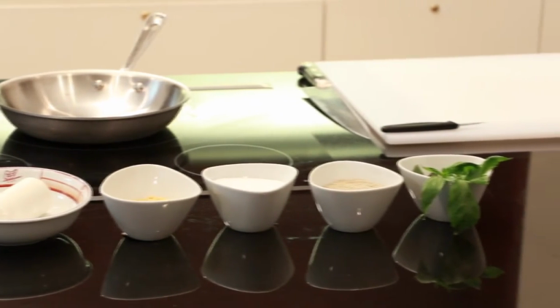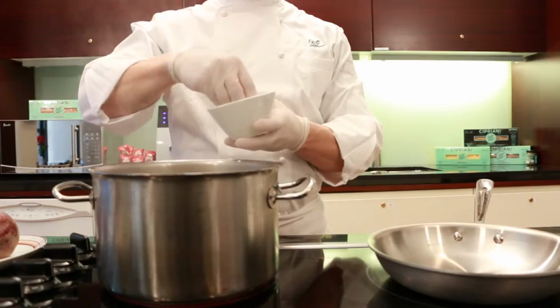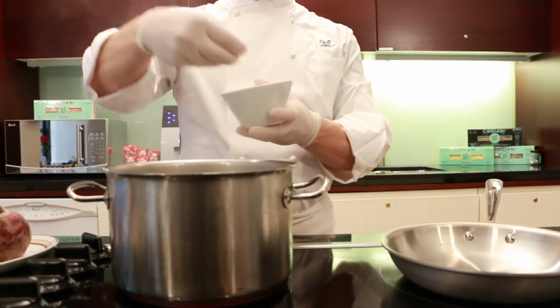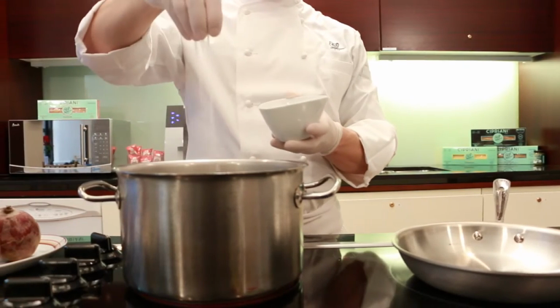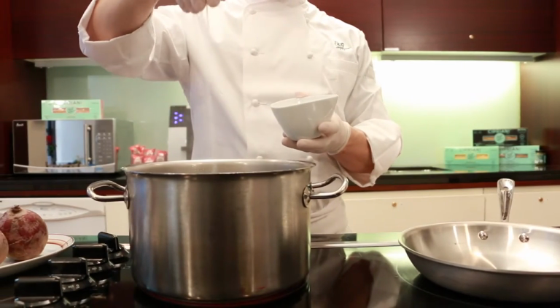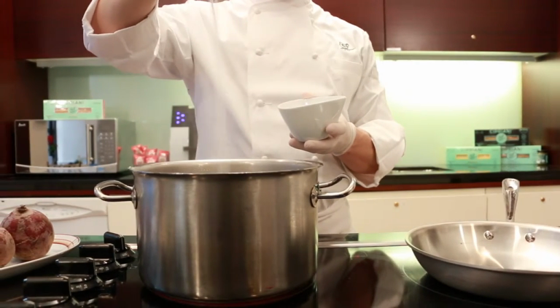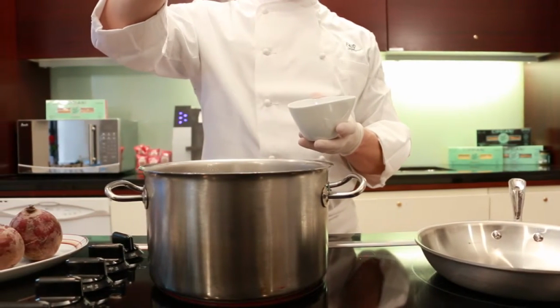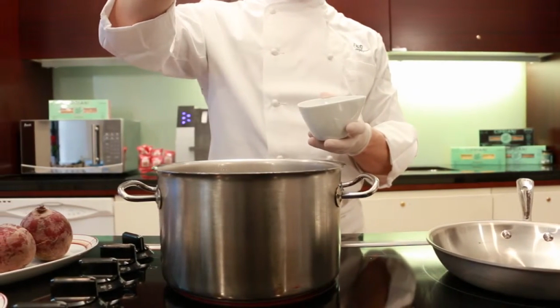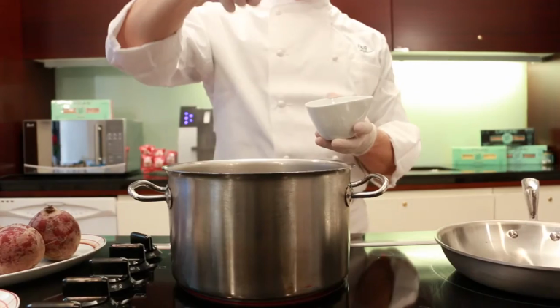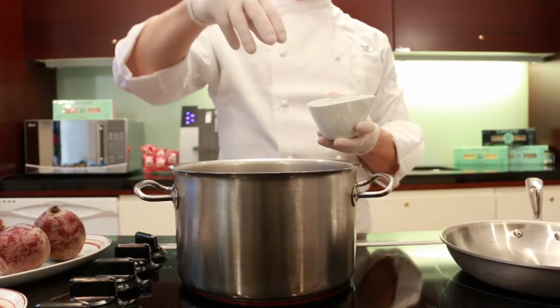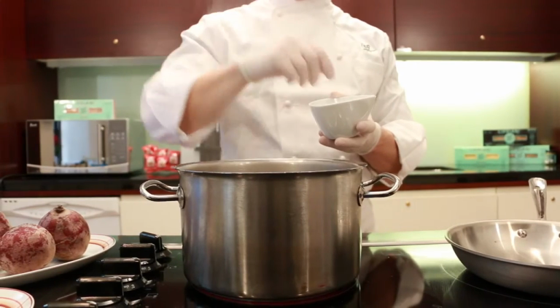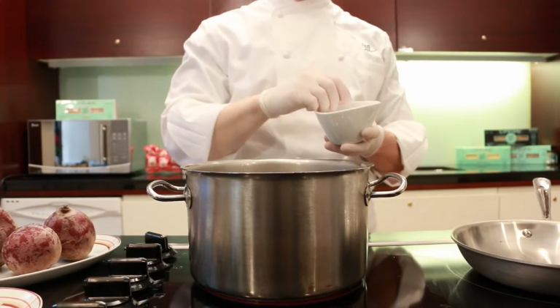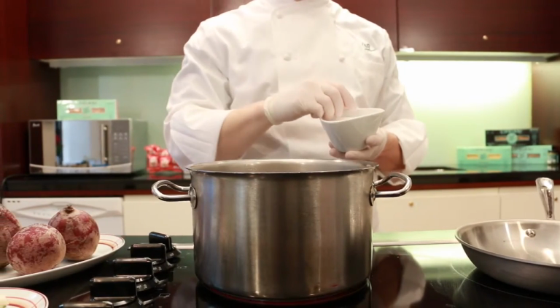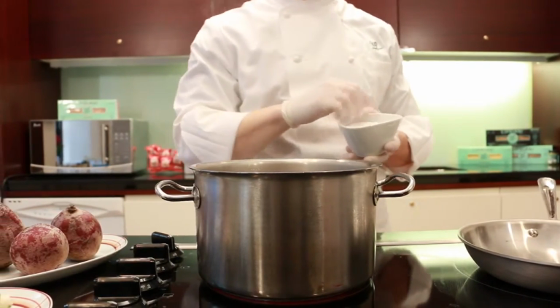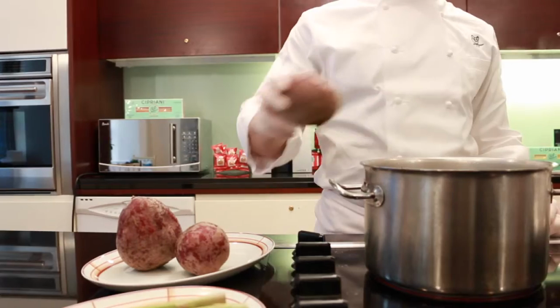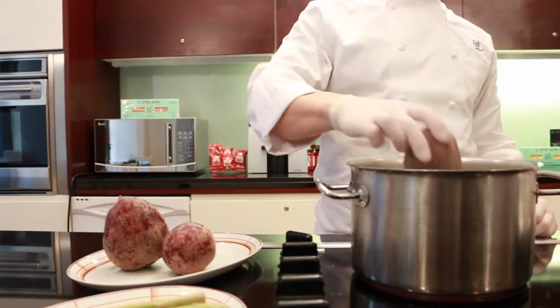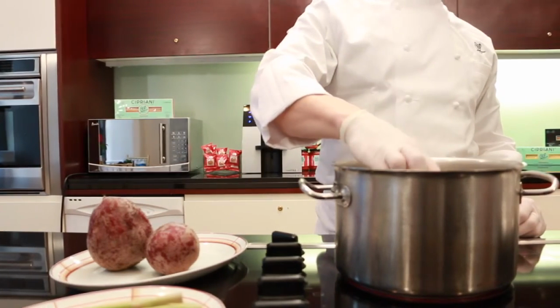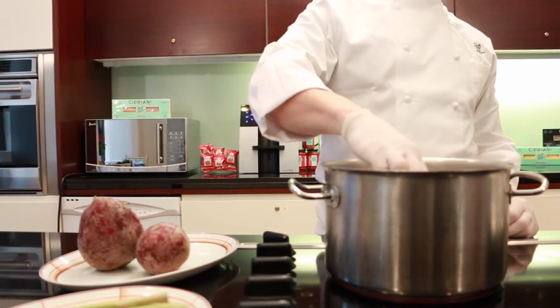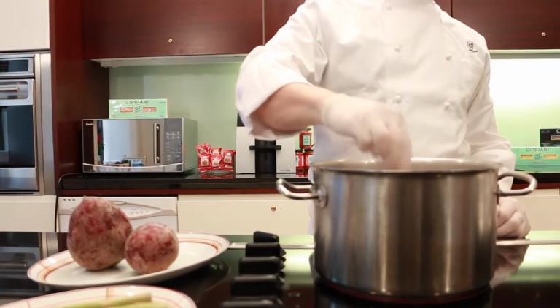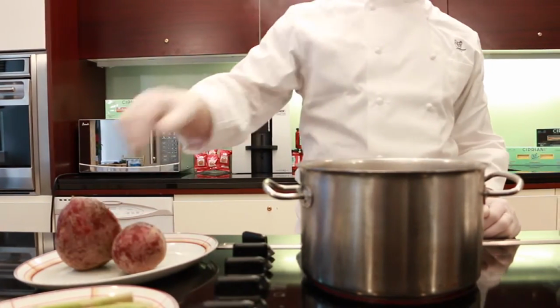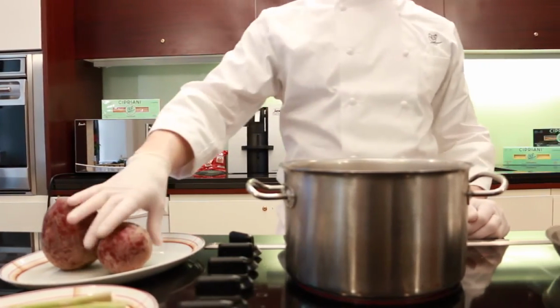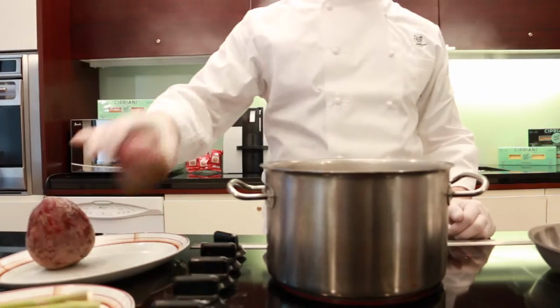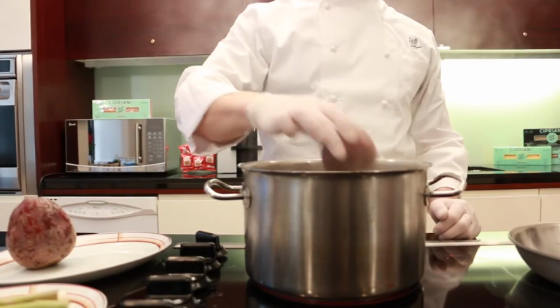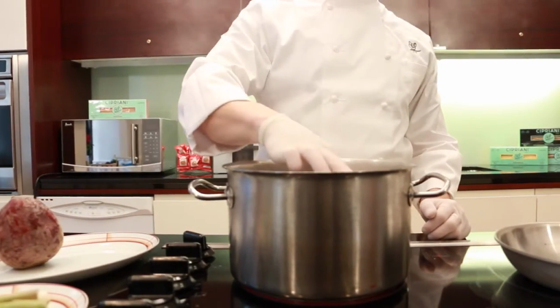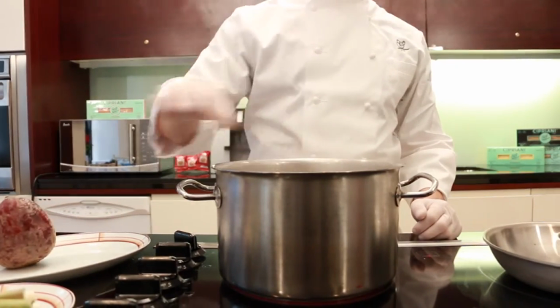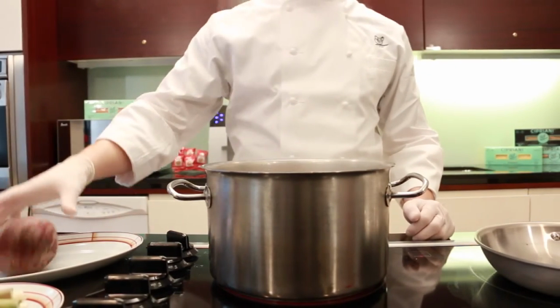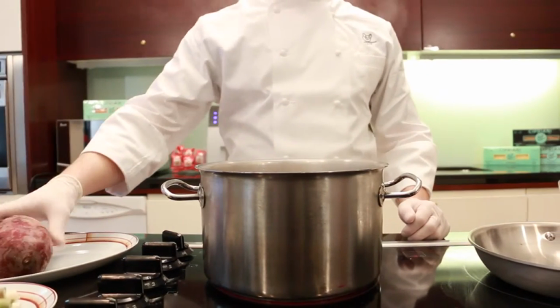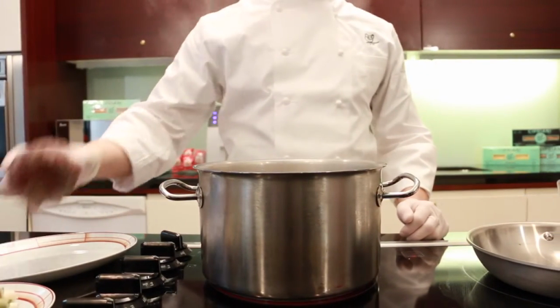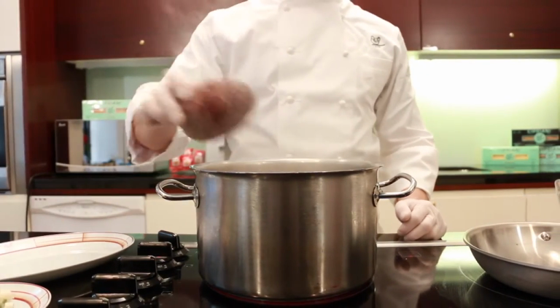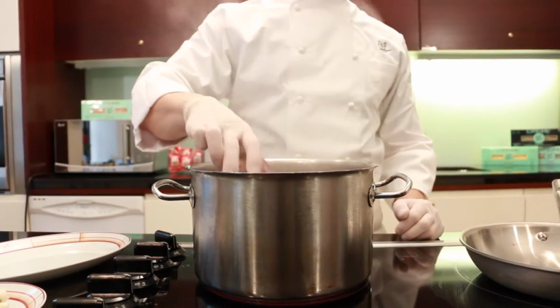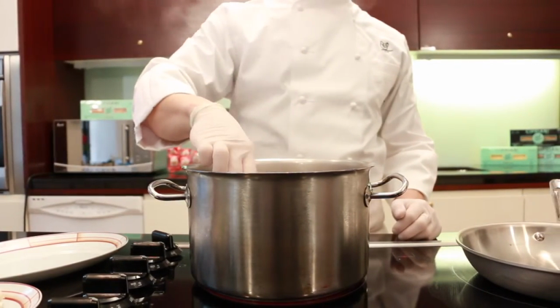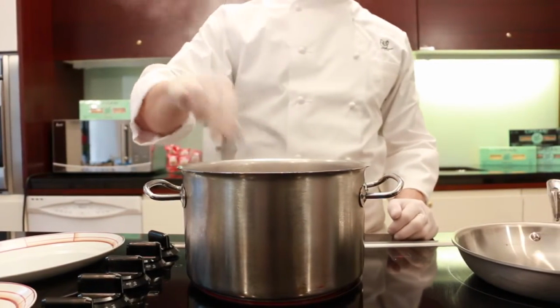Fill a large saucepan with water, bring it to a boil, and add a pinch of salt. Put the beets, previously washed, in the water and cook them for approximately 40 minutes until they are firm but fork tender.